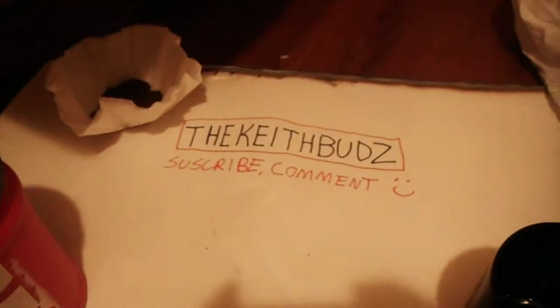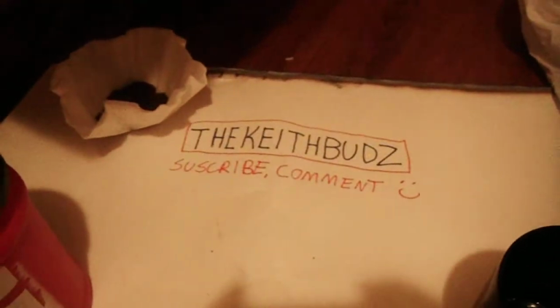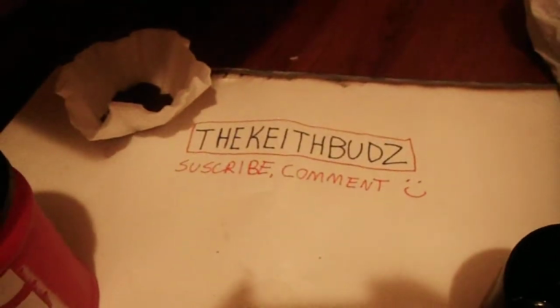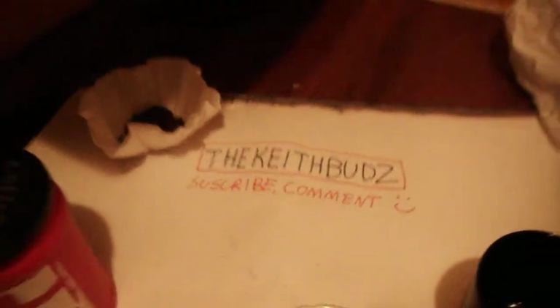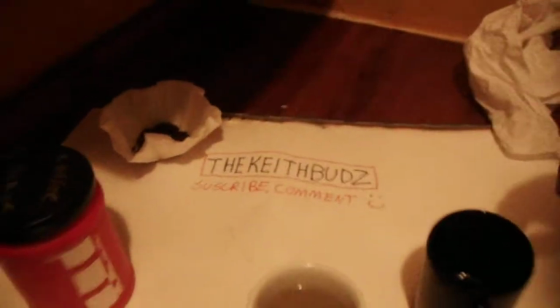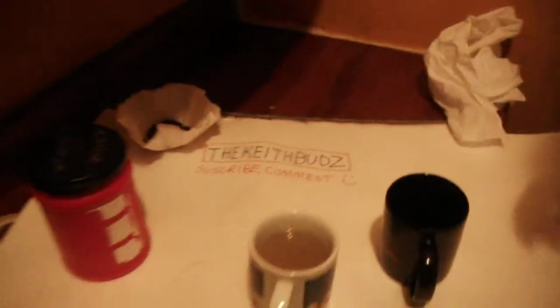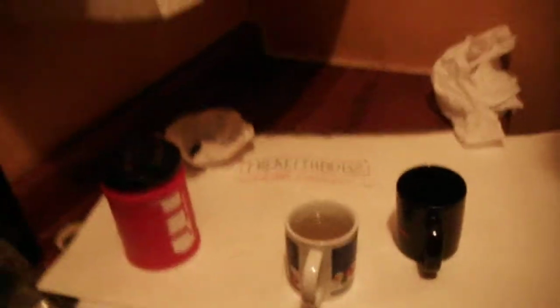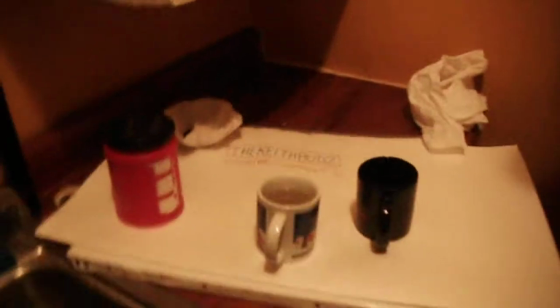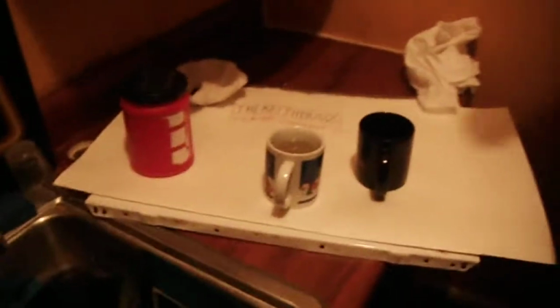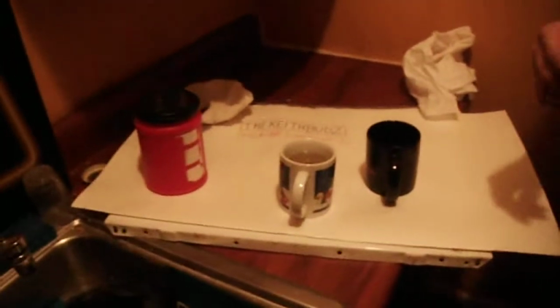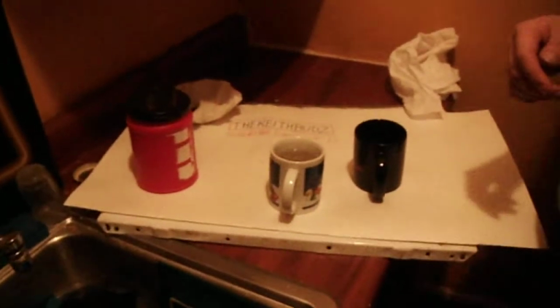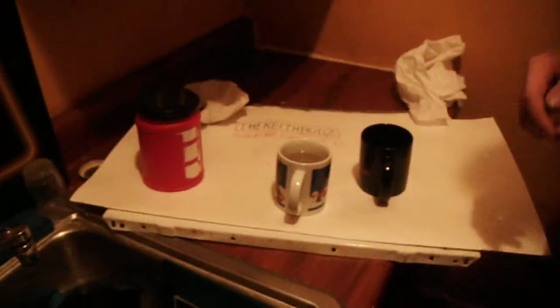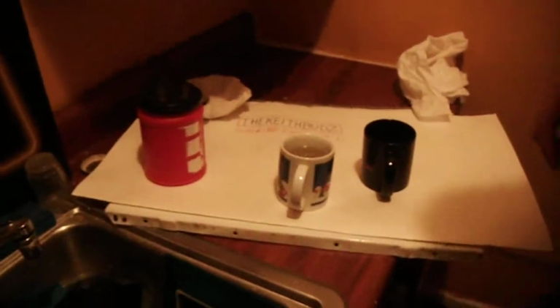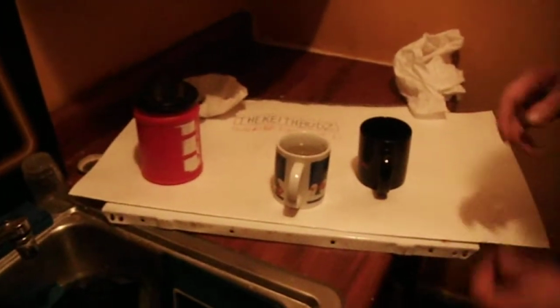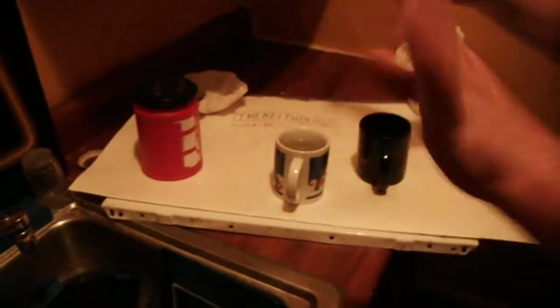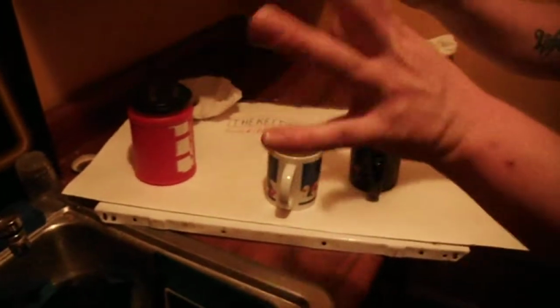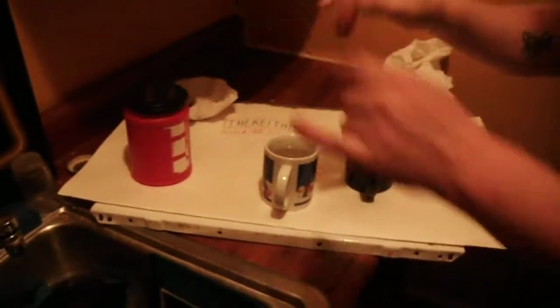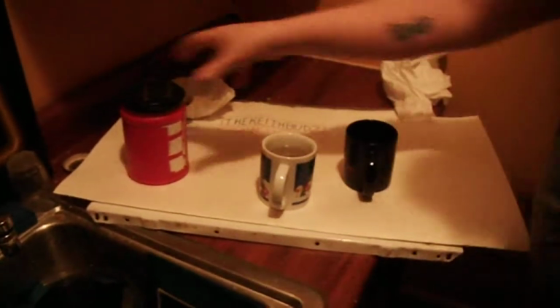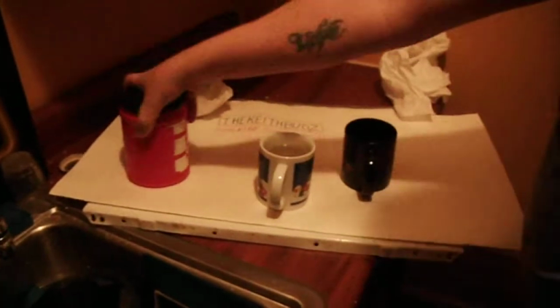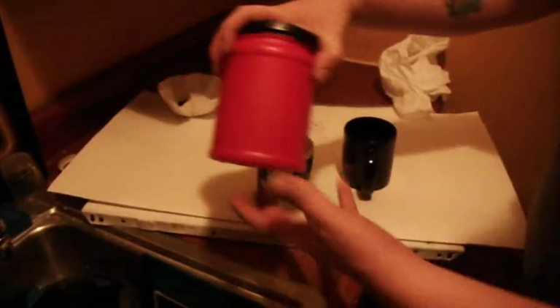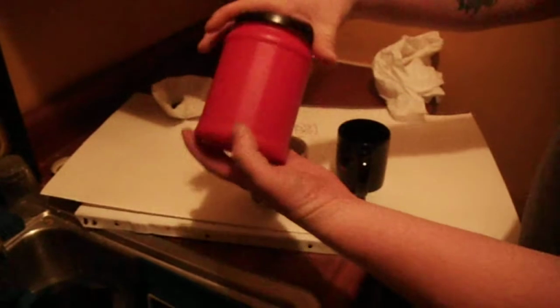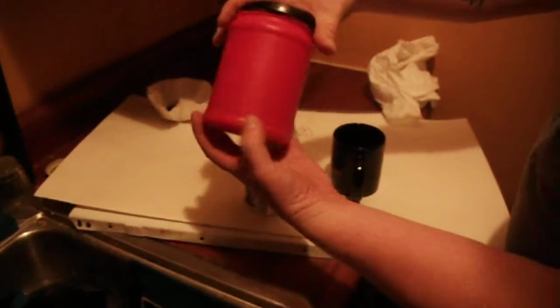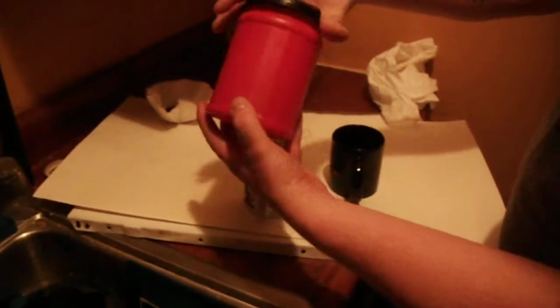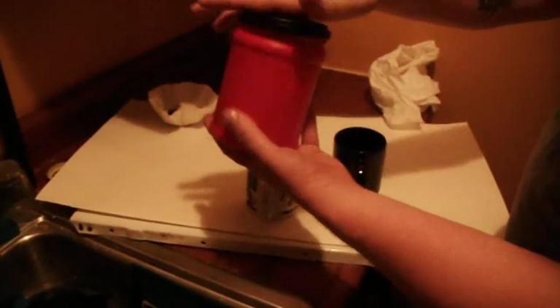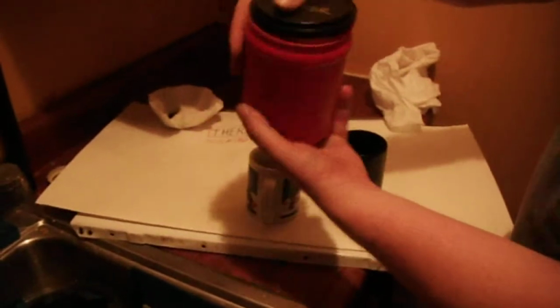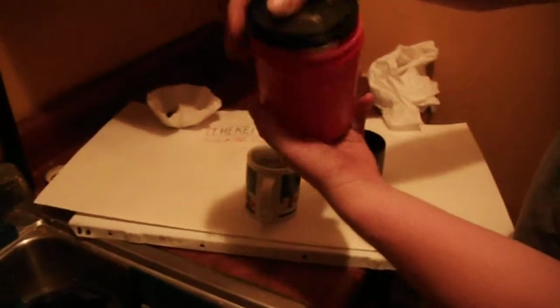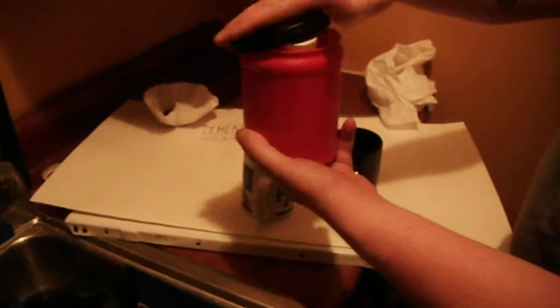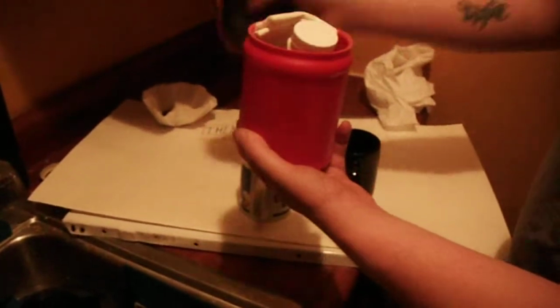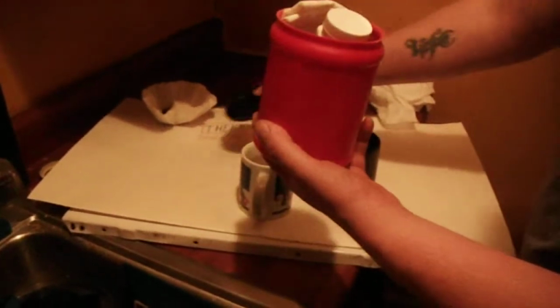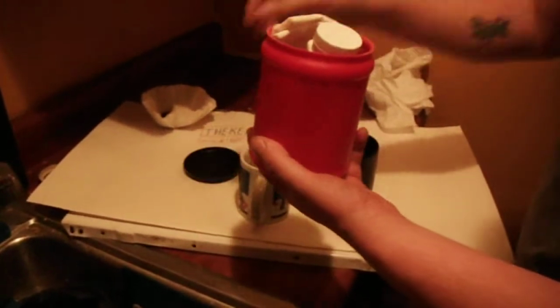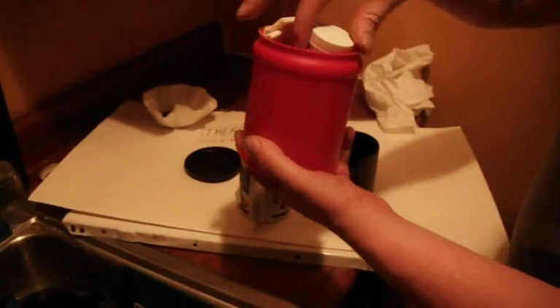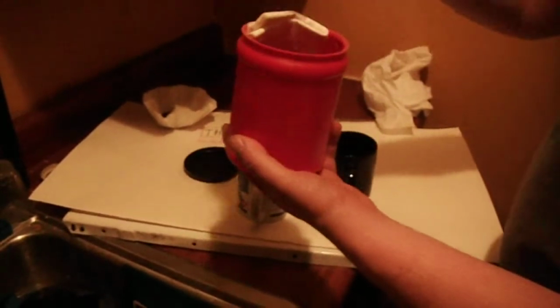Hey everyone, this is Keith Buds here. Got the assistance from my girlfriend today — kind of need both hands. This is my backpack coffee maker; I just keep it in a standard coffee can.